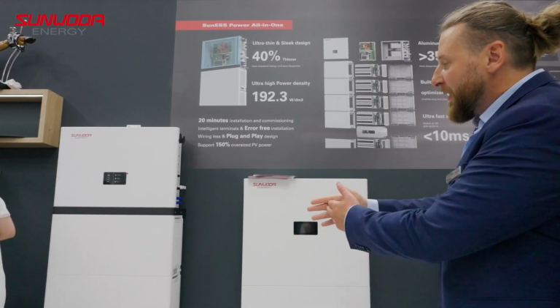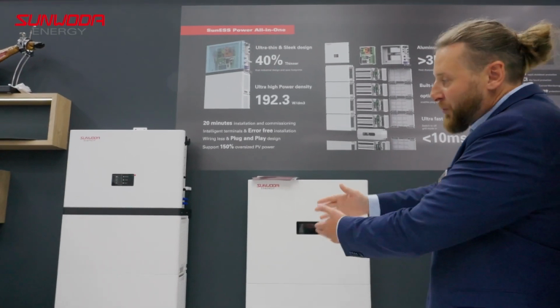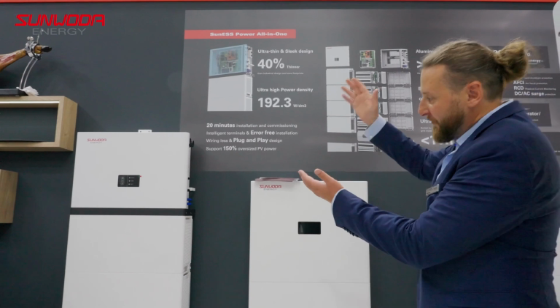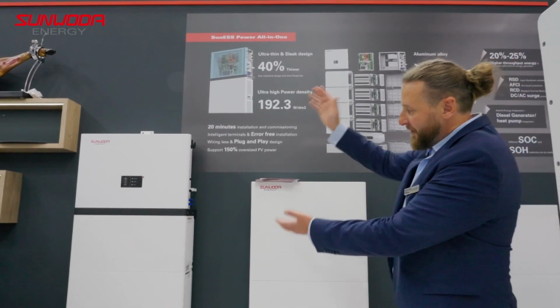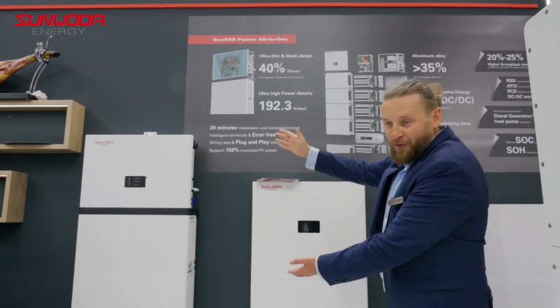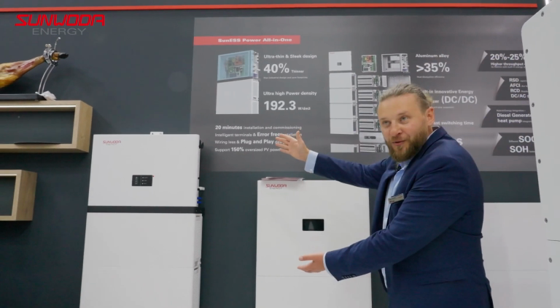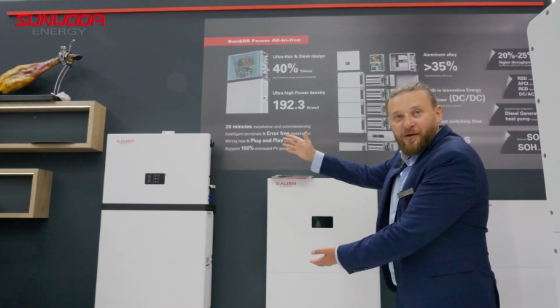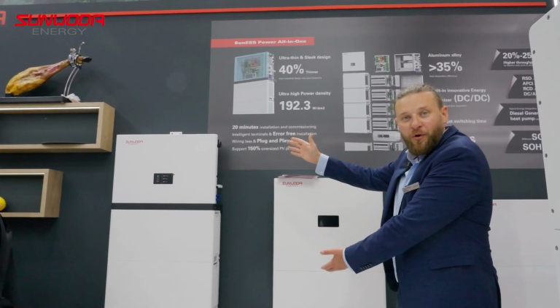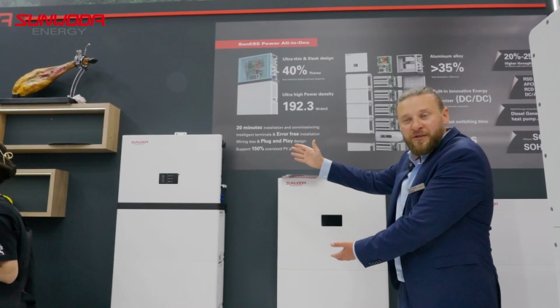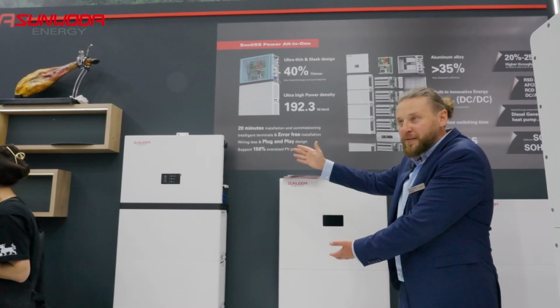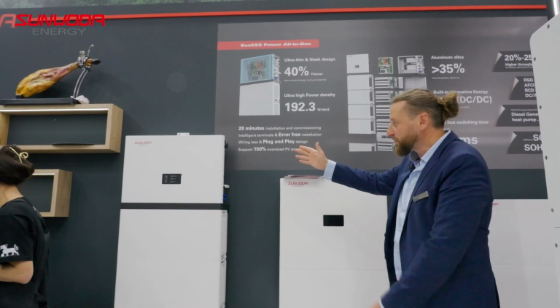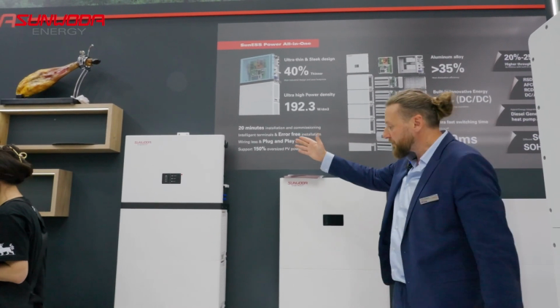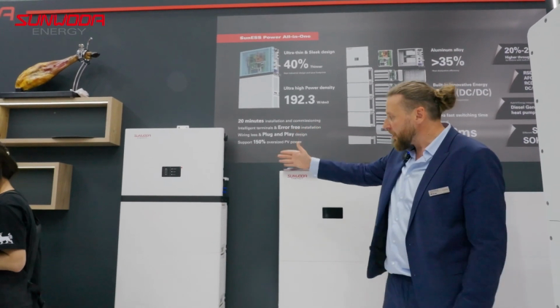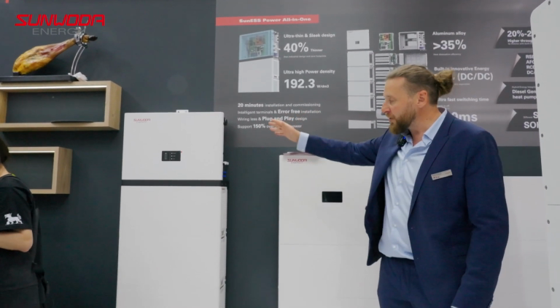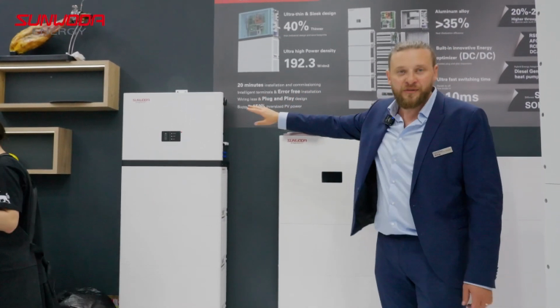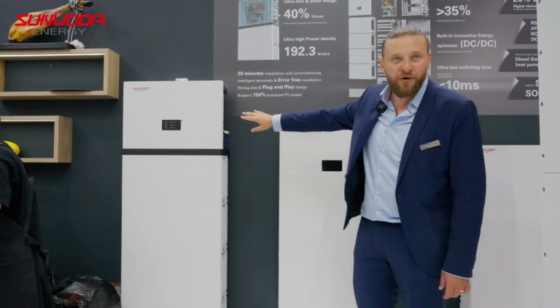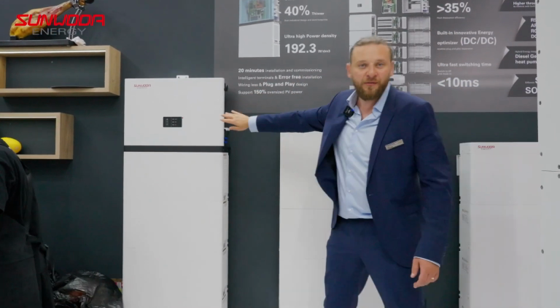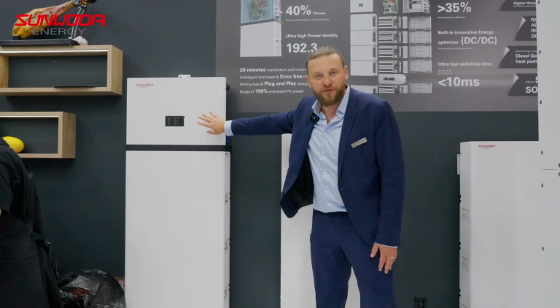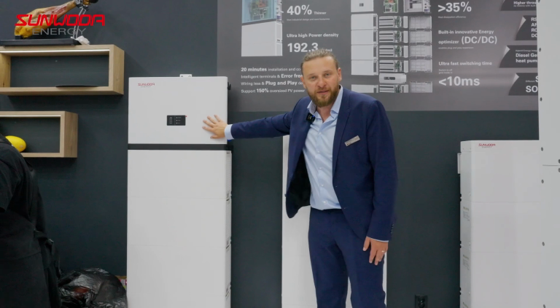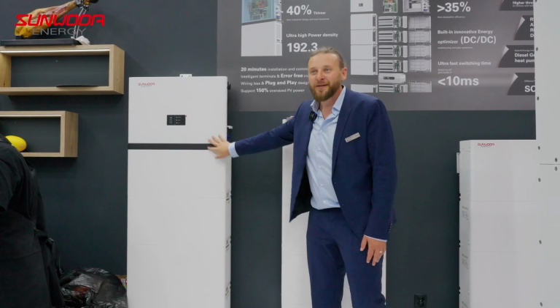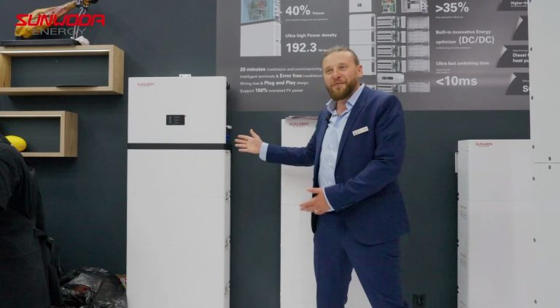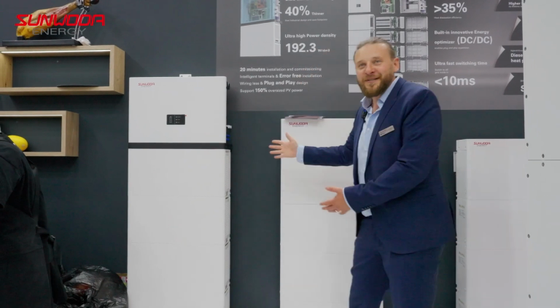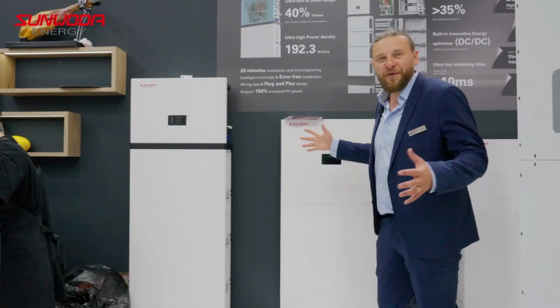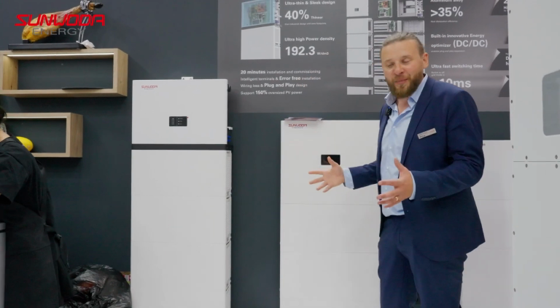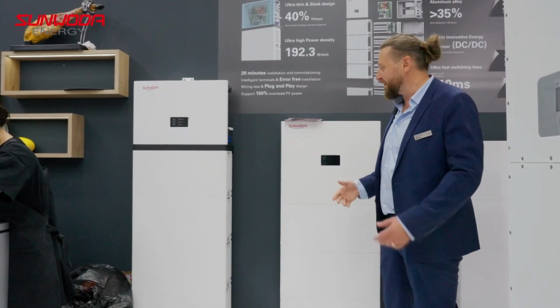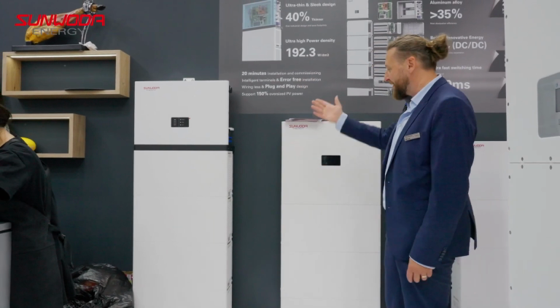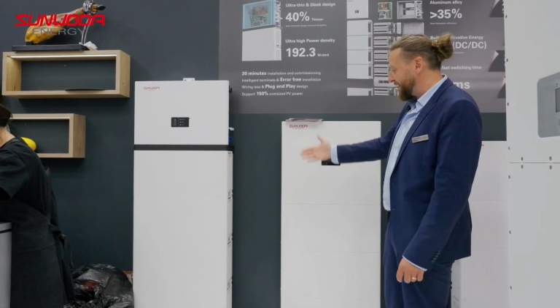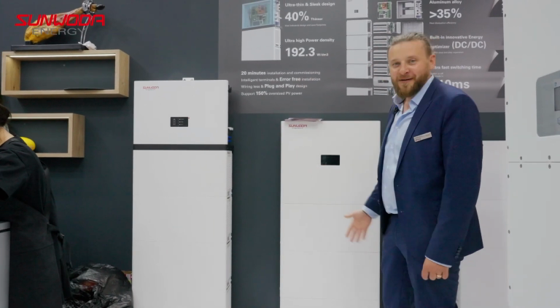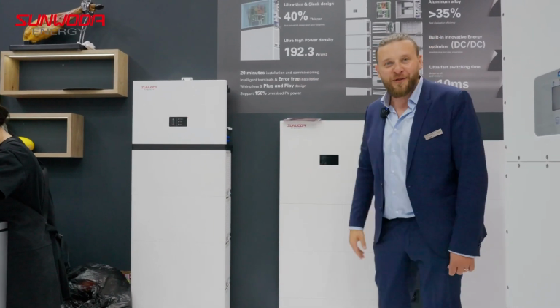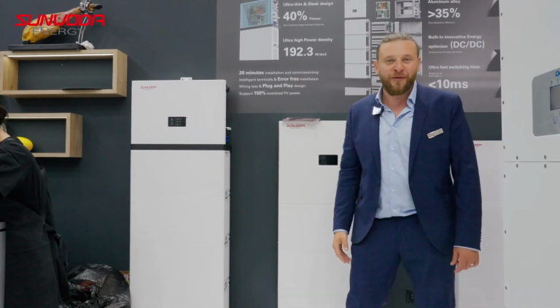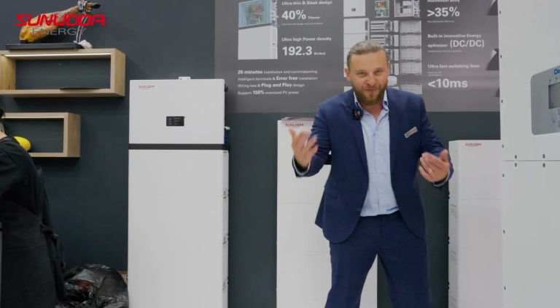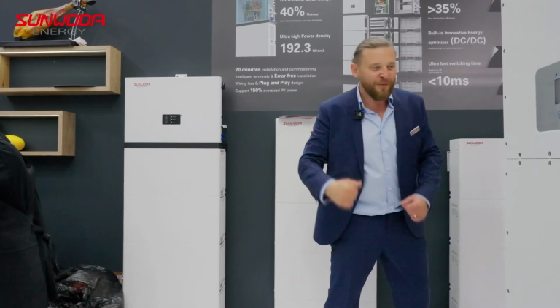We also have an all-in-one system, which includes an inverter from us. Very interesting, very compact — everything and quite good-looking.